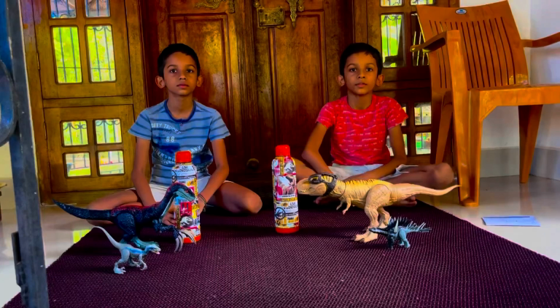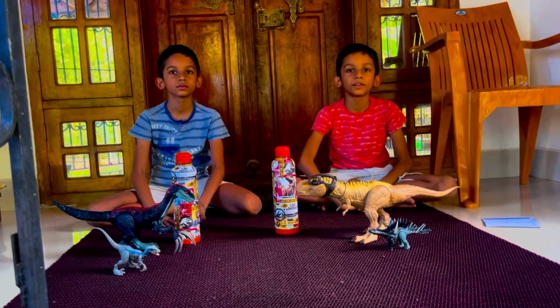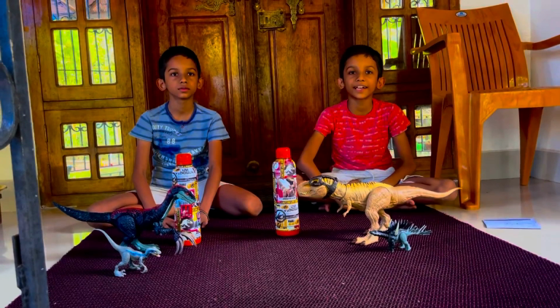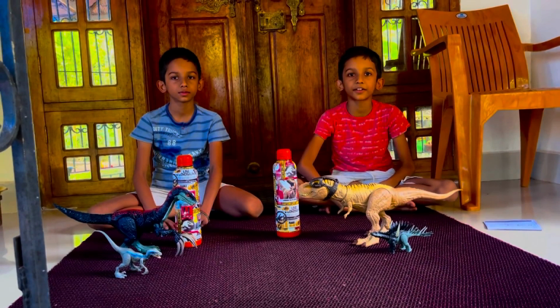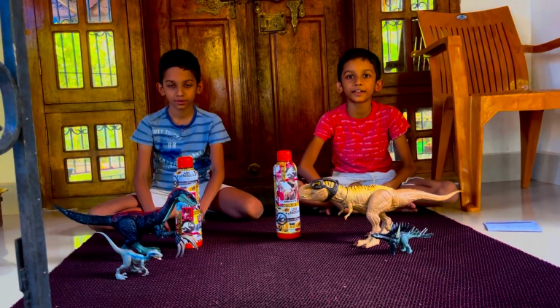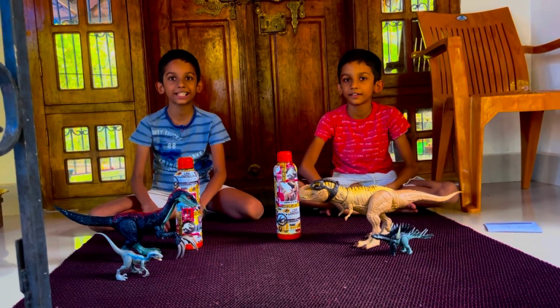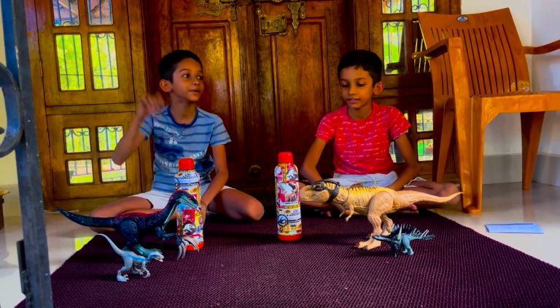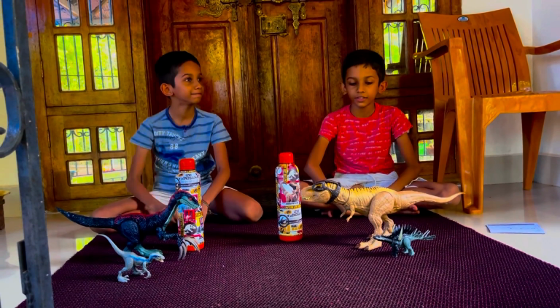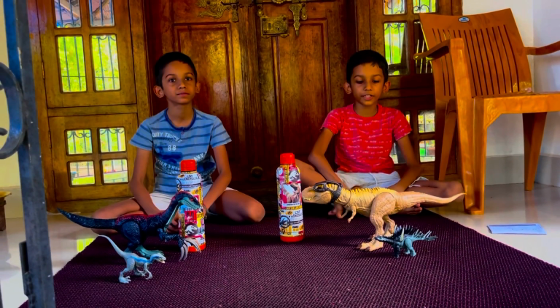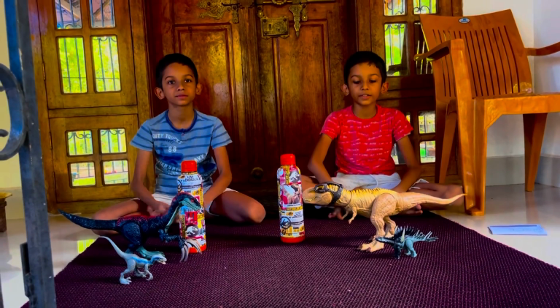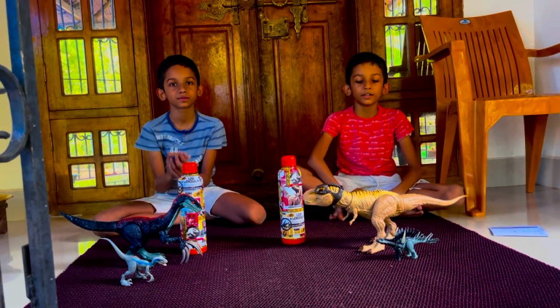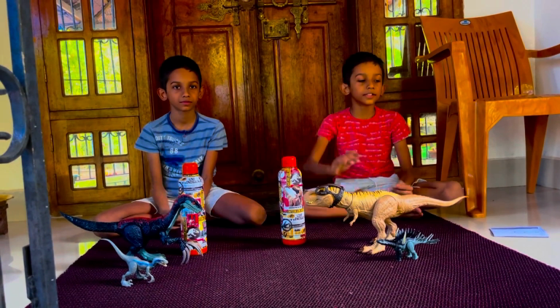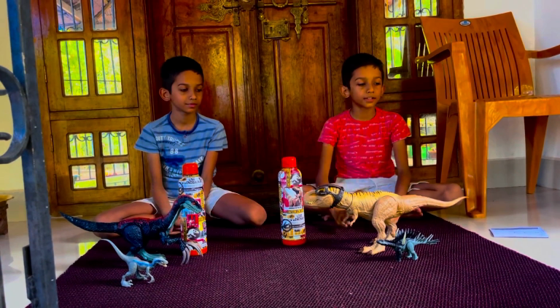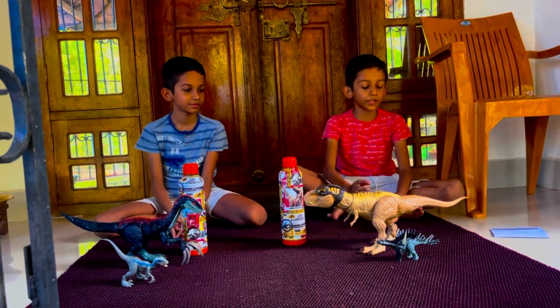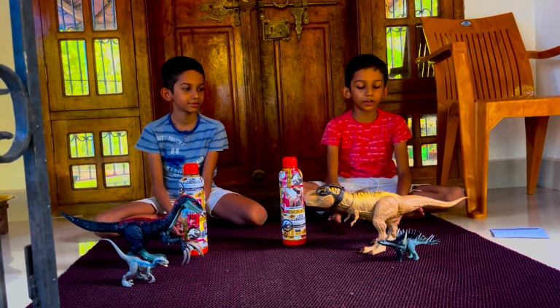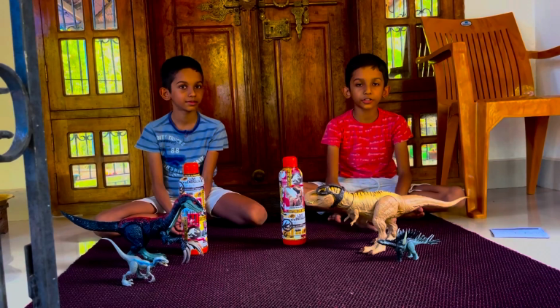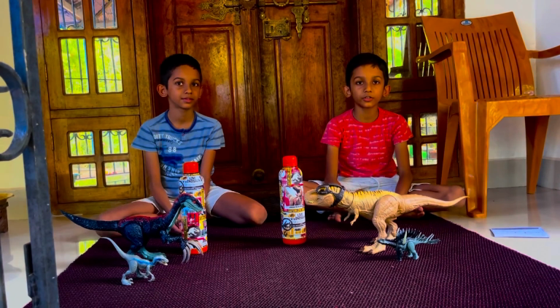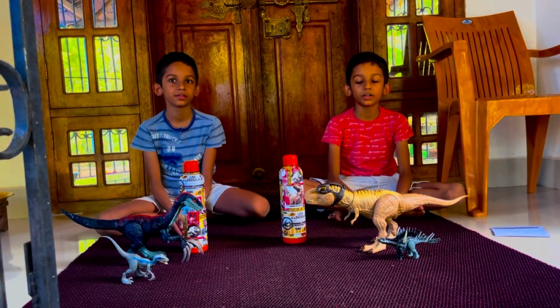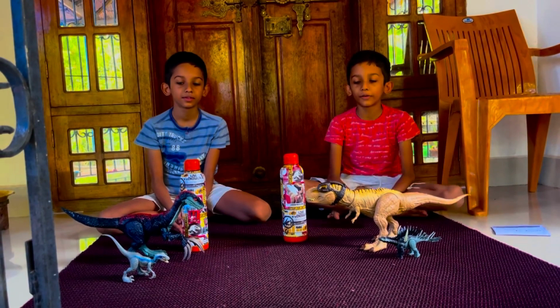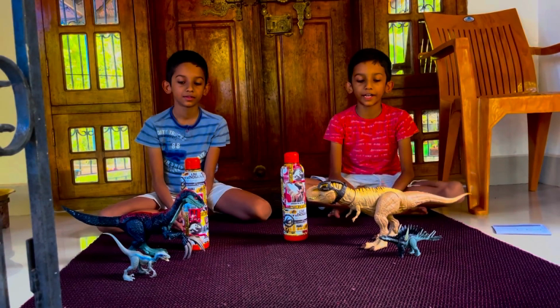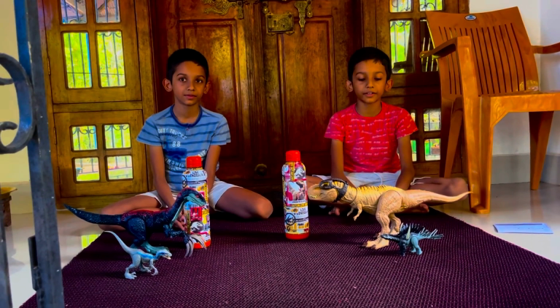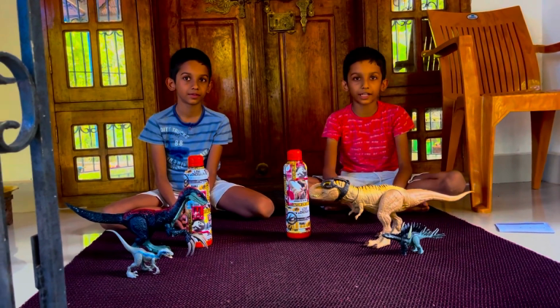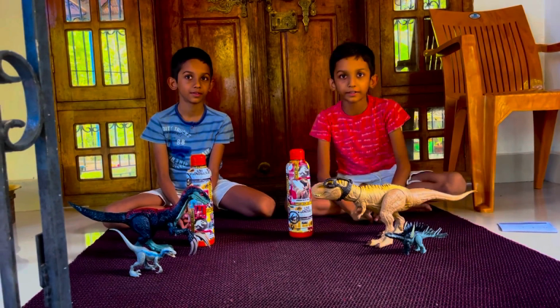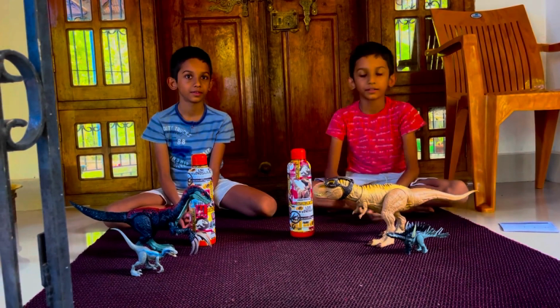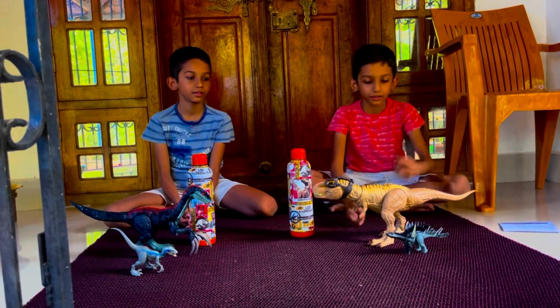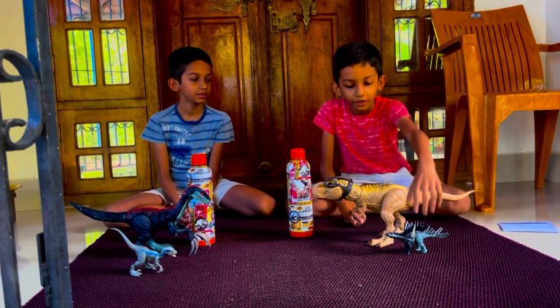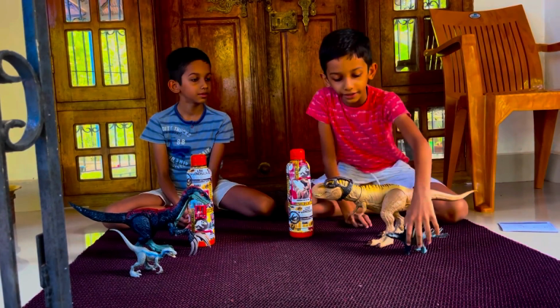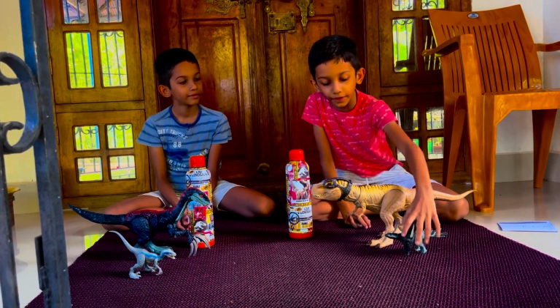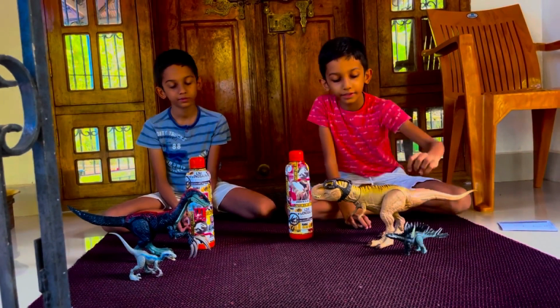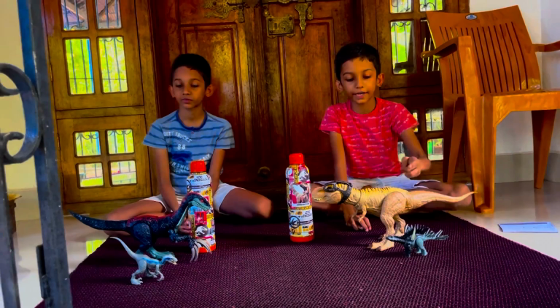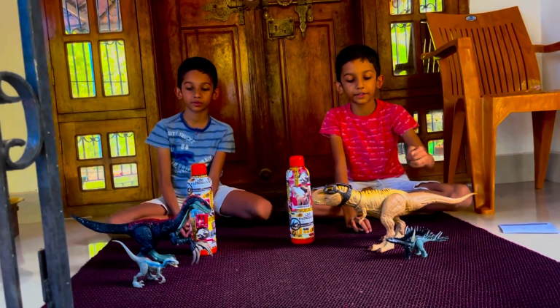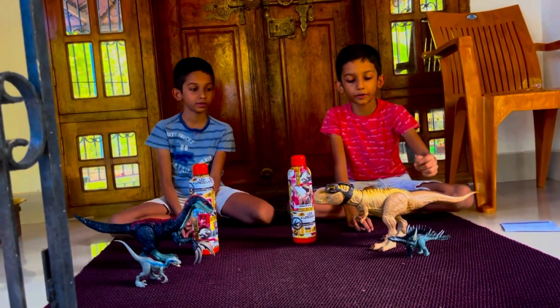Hey guys, Sonic here and Shadow. Today we are going to show you our dinosaur collection. First, let's start with the small one.